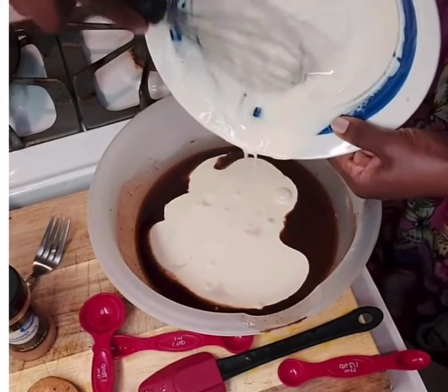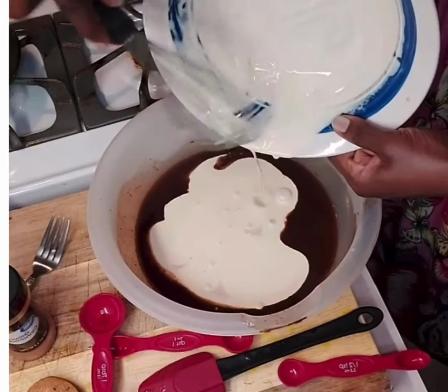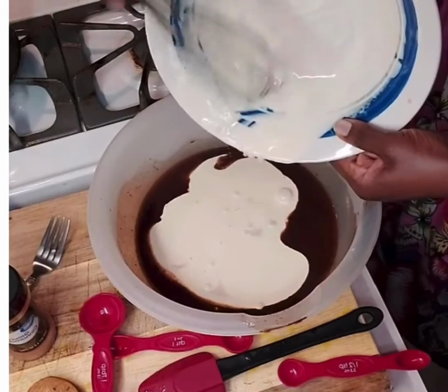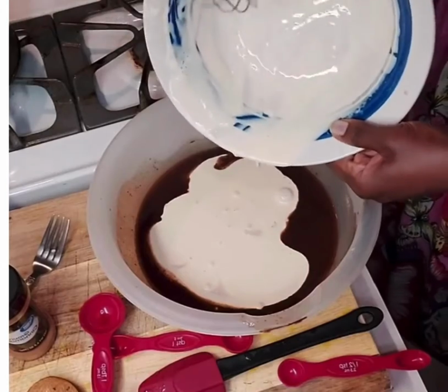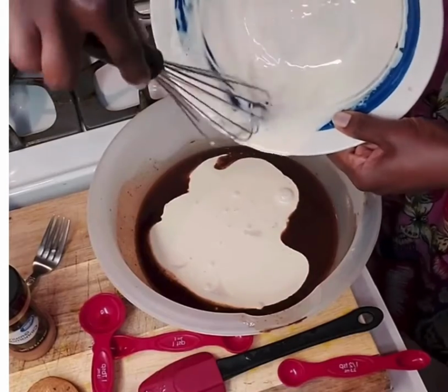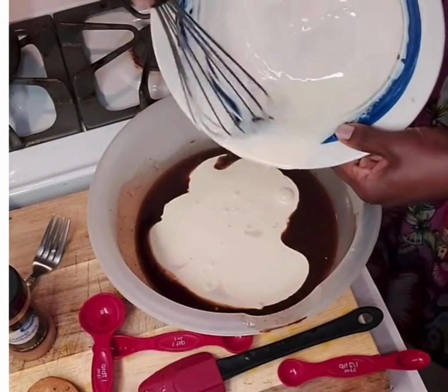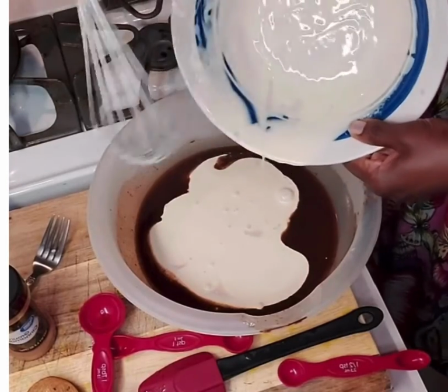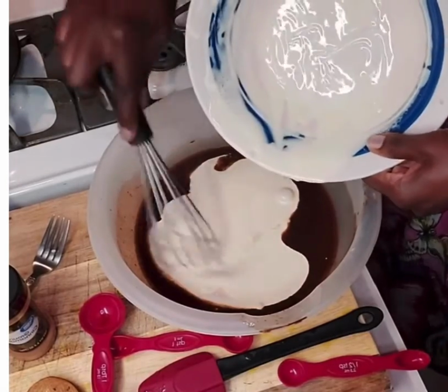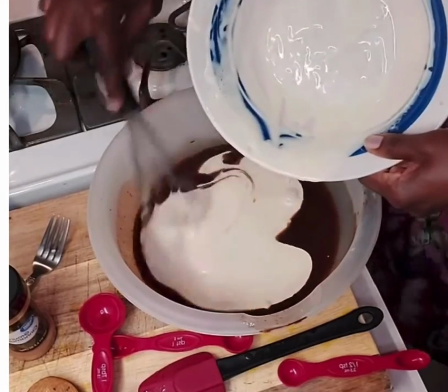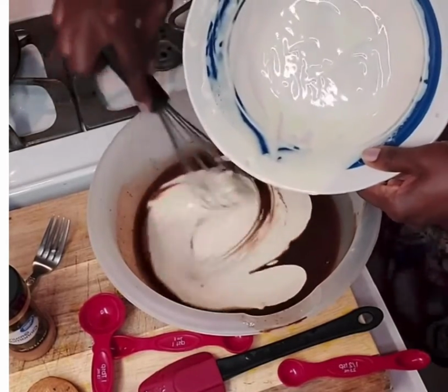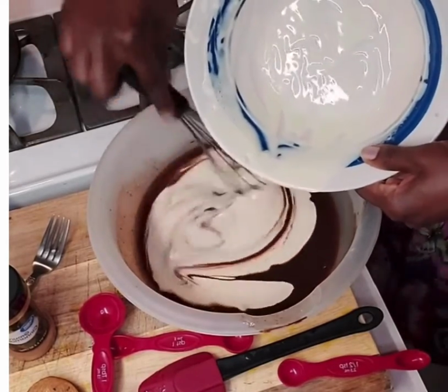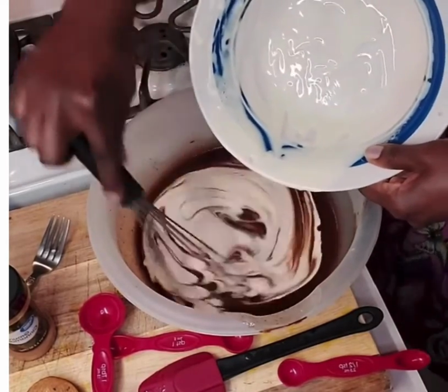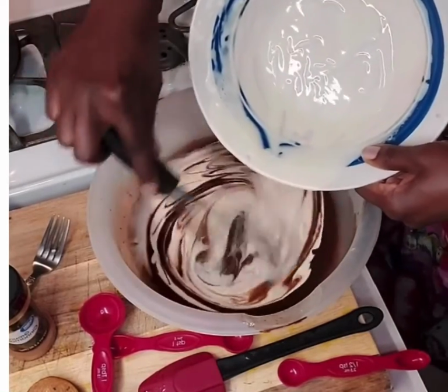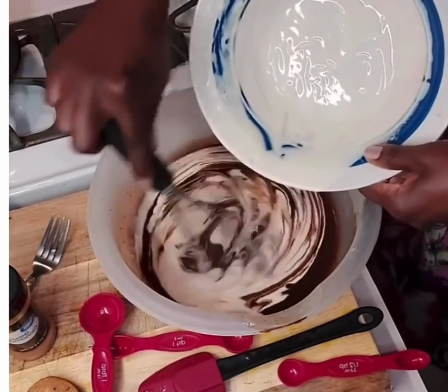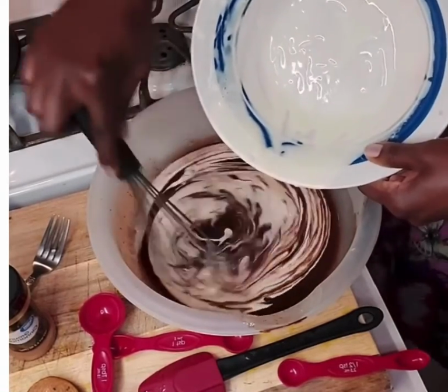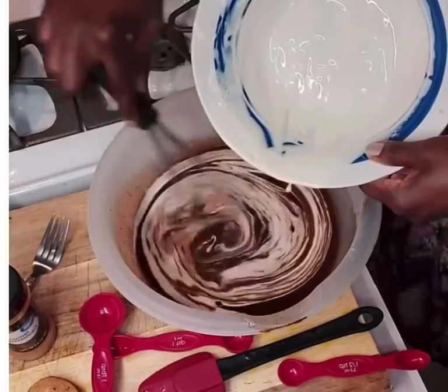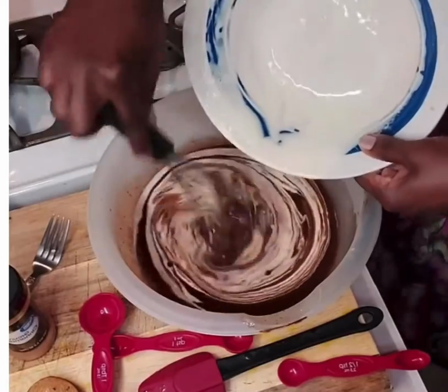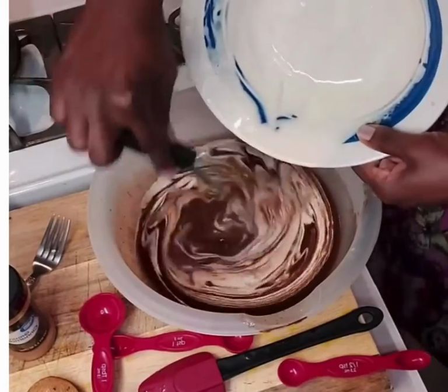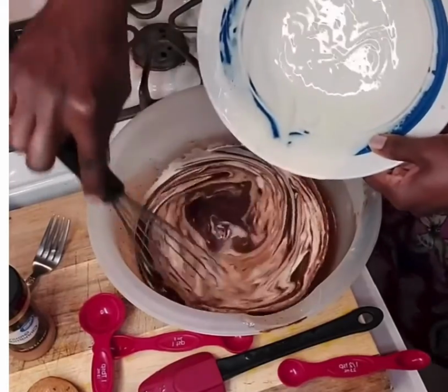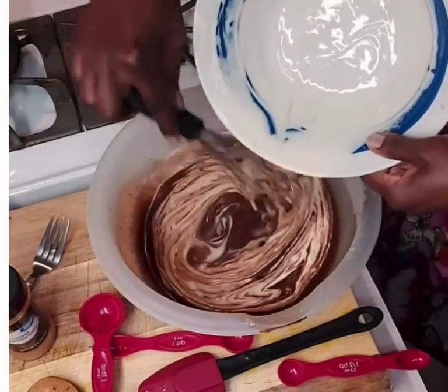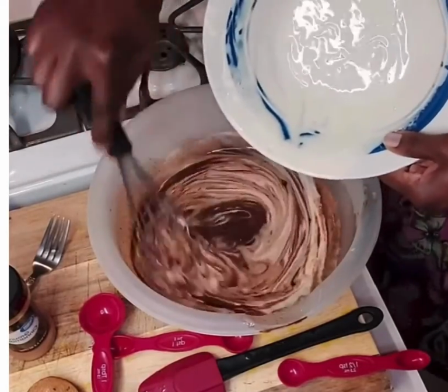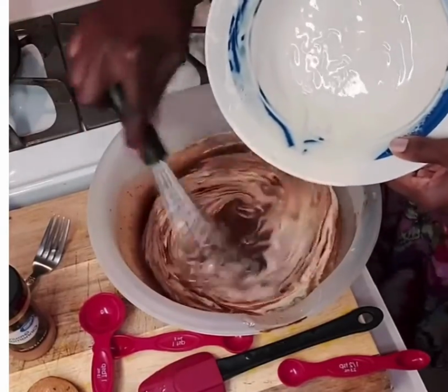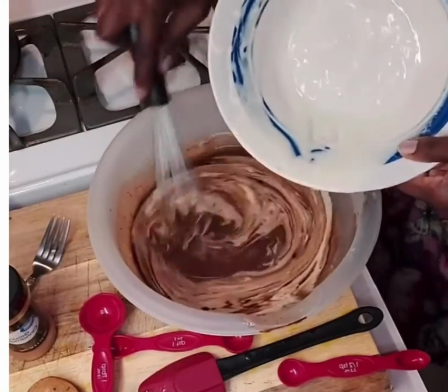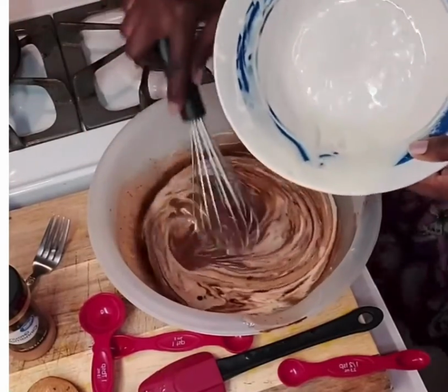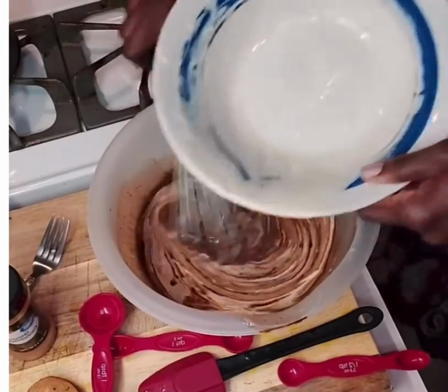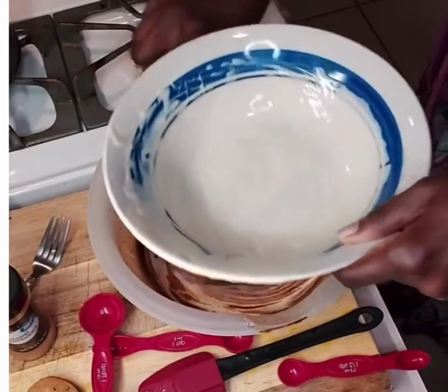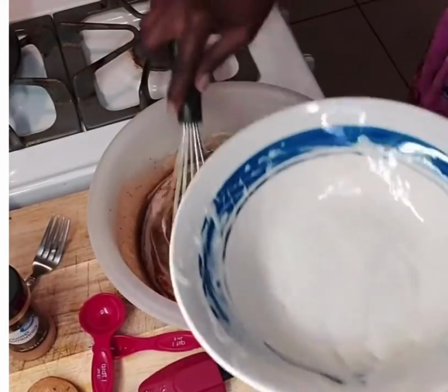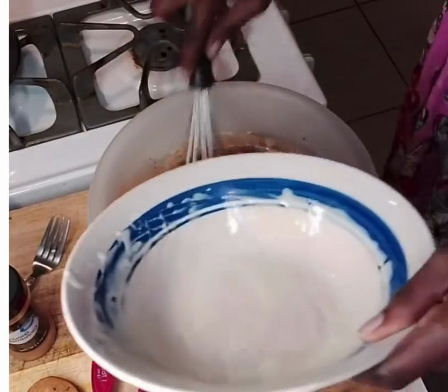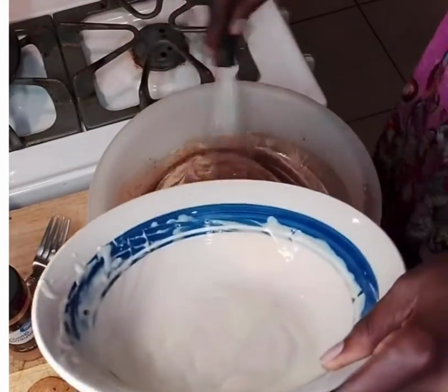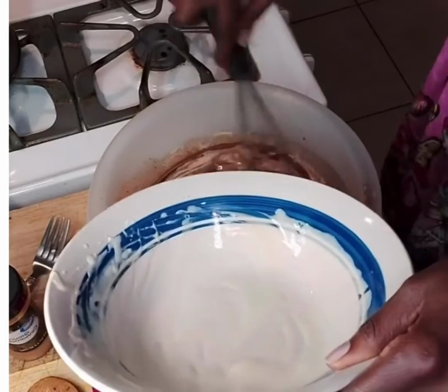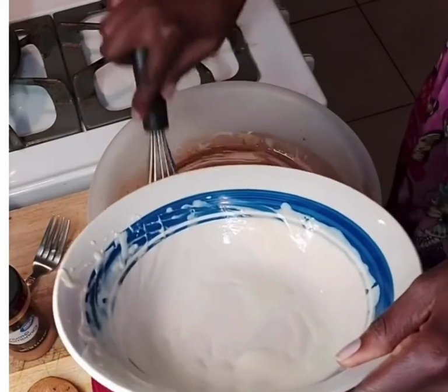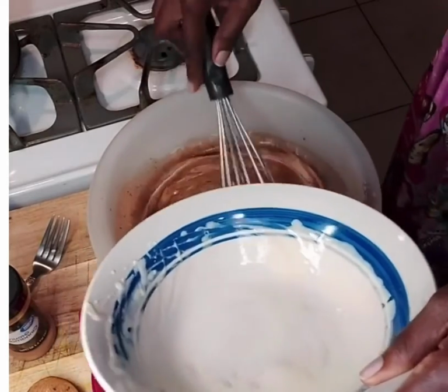Now I'm adding my sour cream and egg mixture that I had beaten together to make it homogeneous and to make the batter more fluffy.